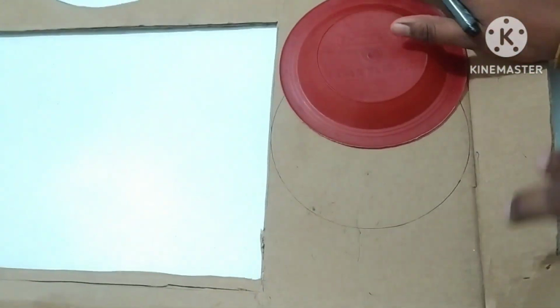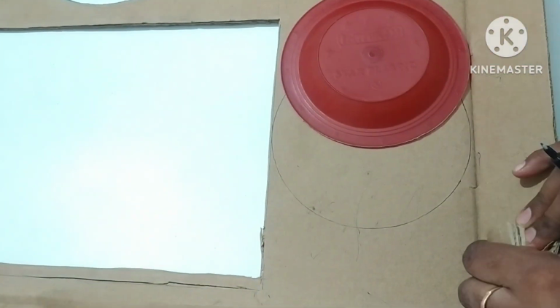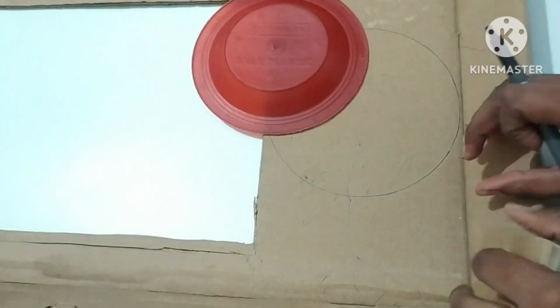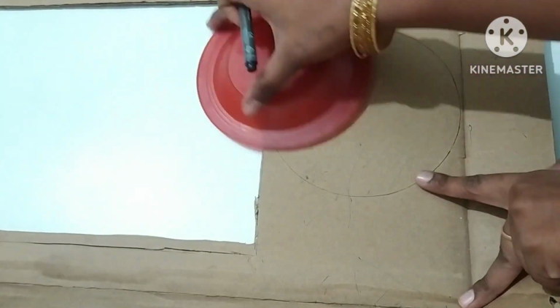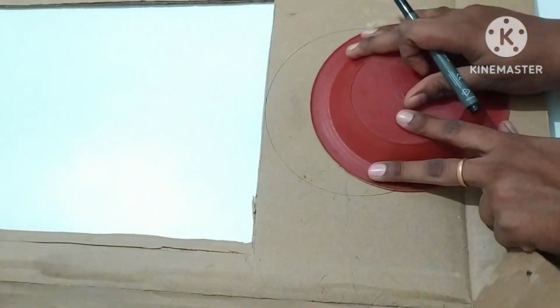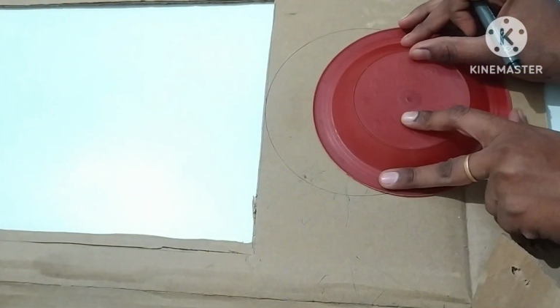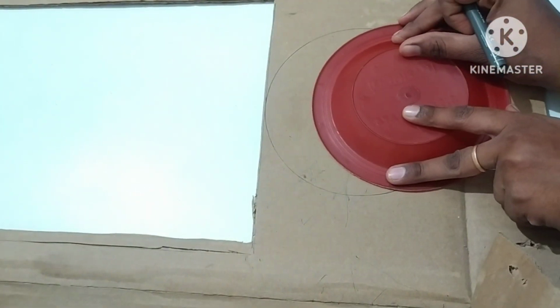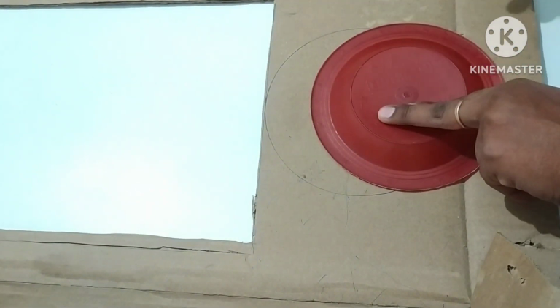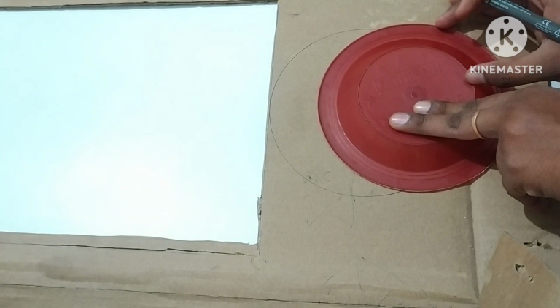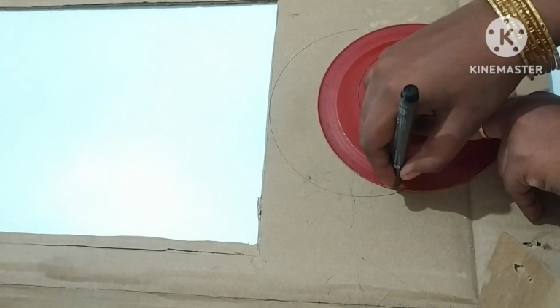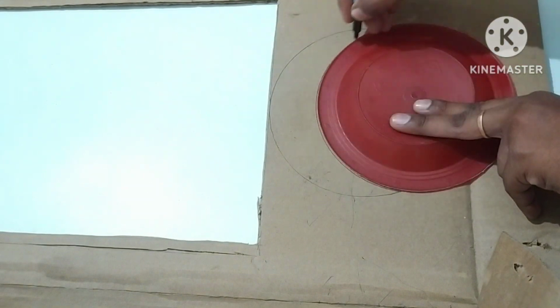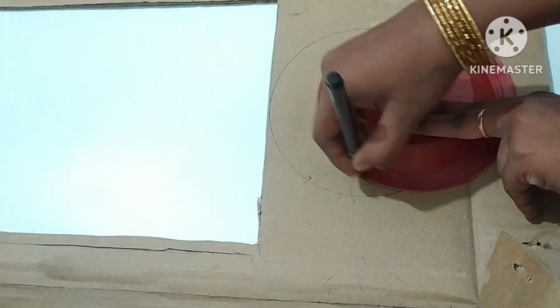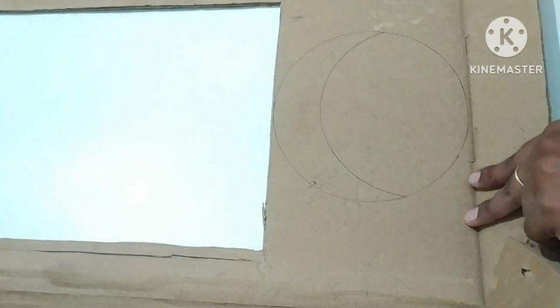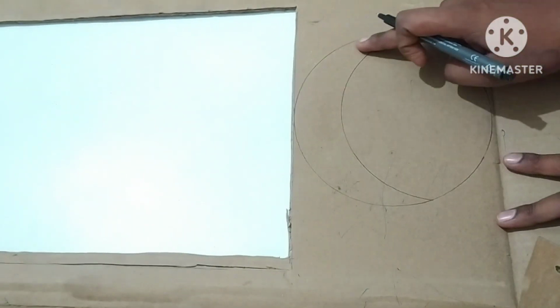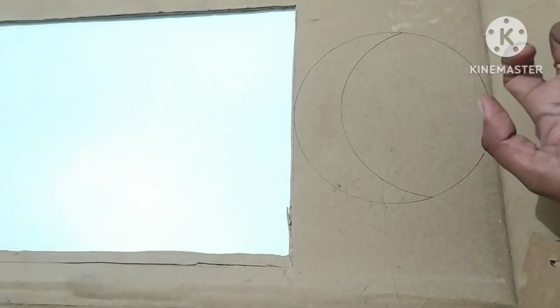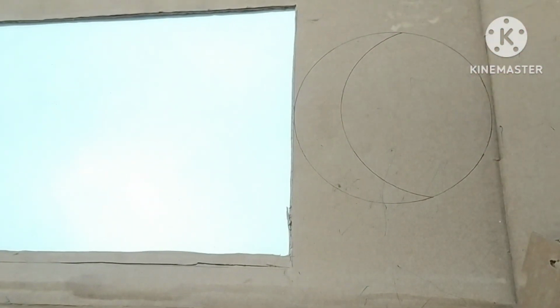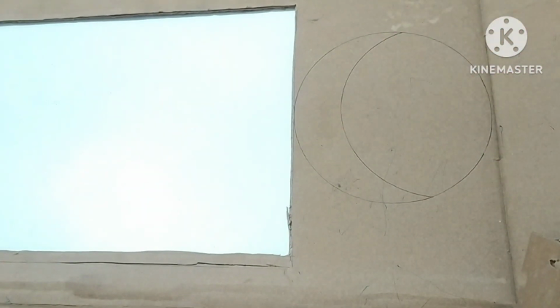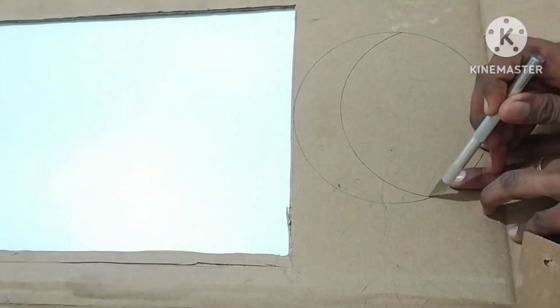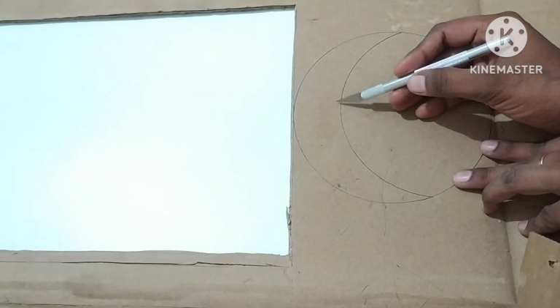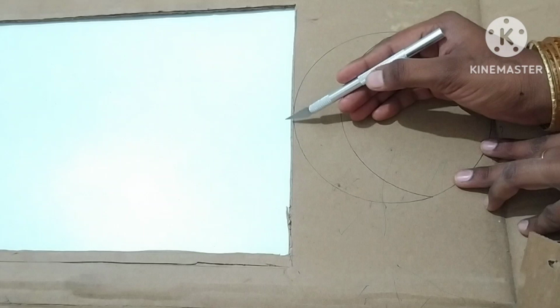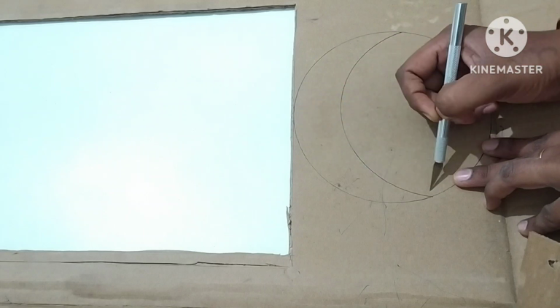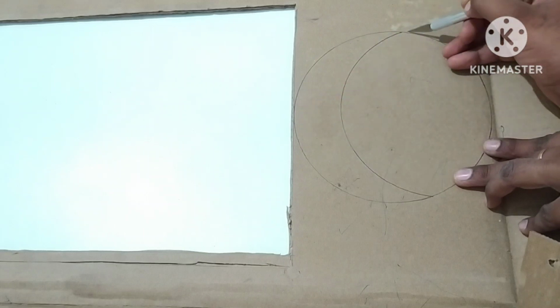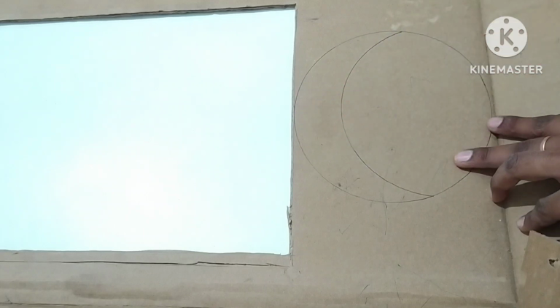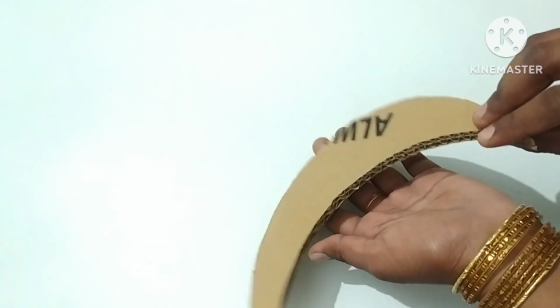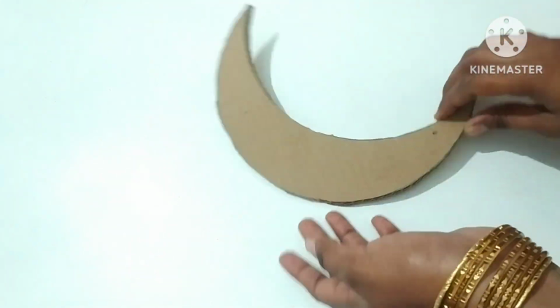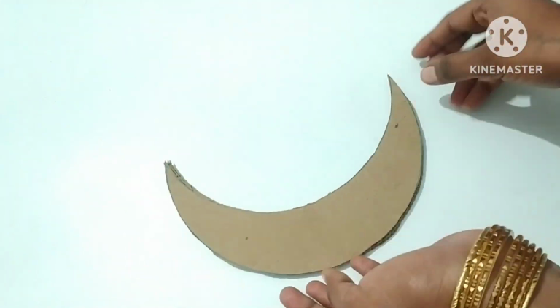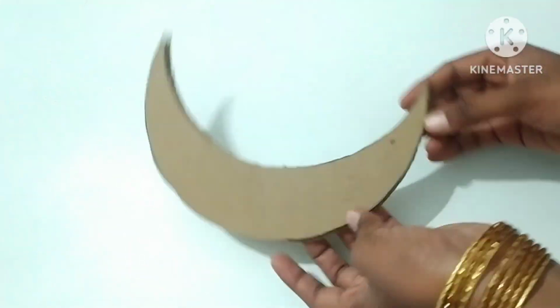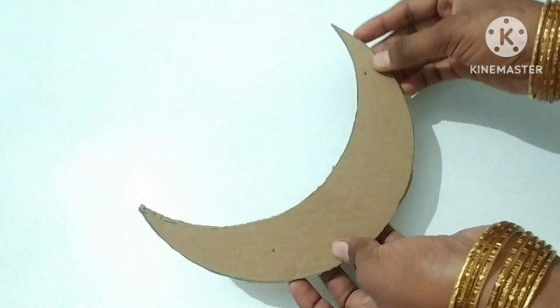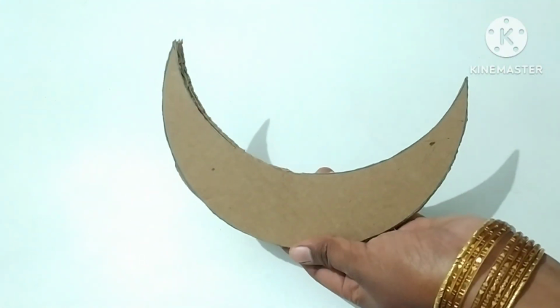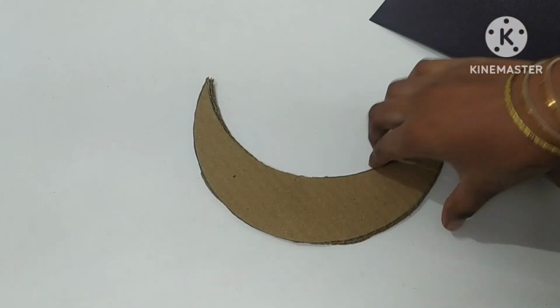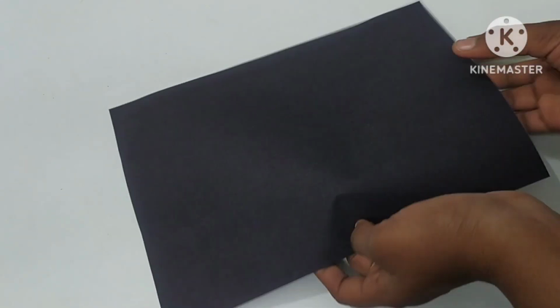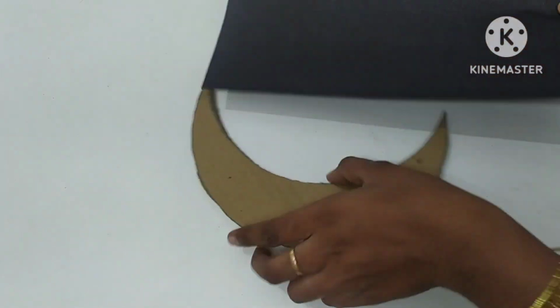First, we have a plate — a round plate. We have a half circle. We have a blue circle, a blue color. Now we have a blue color and a black color.